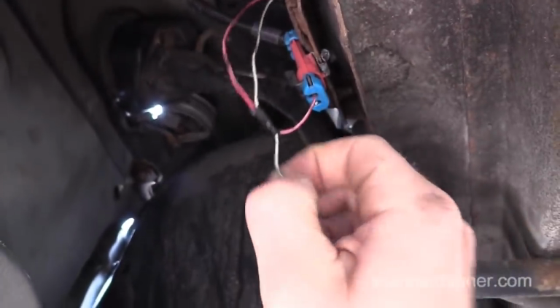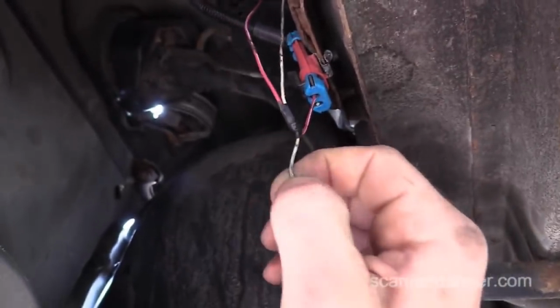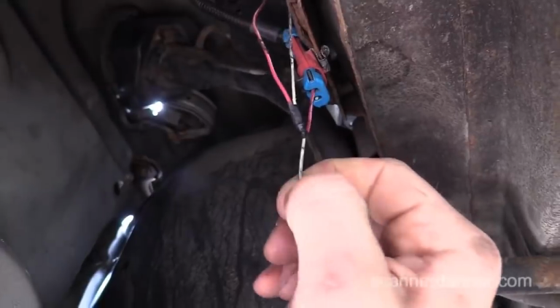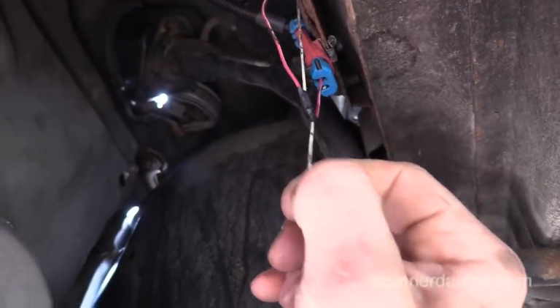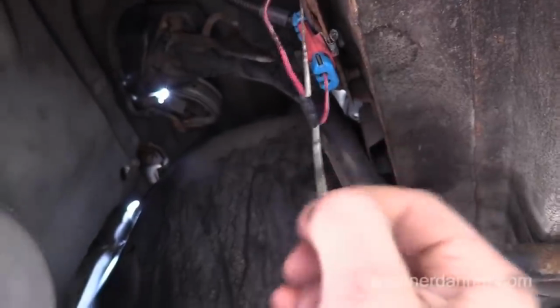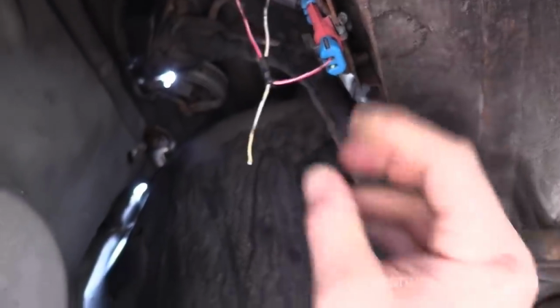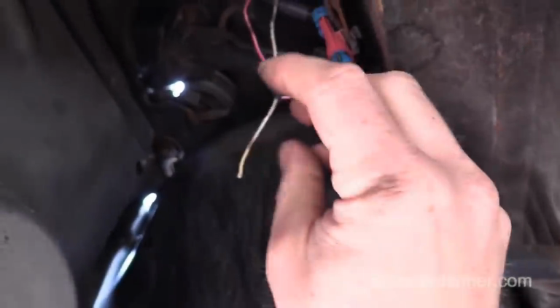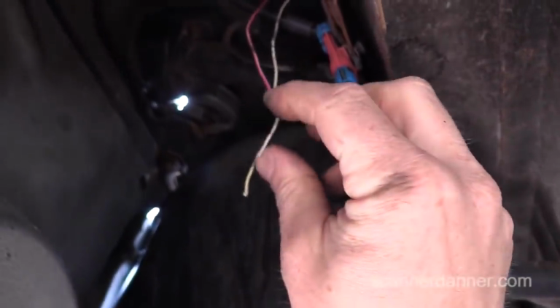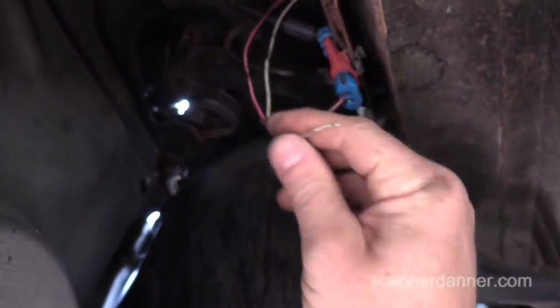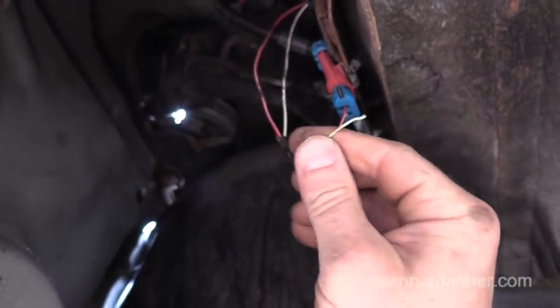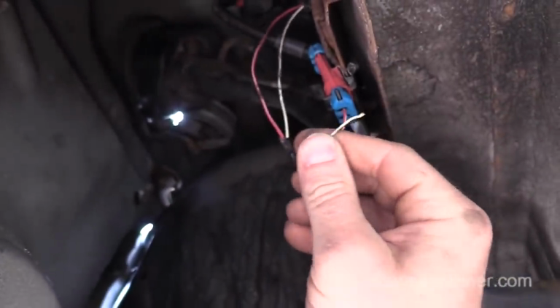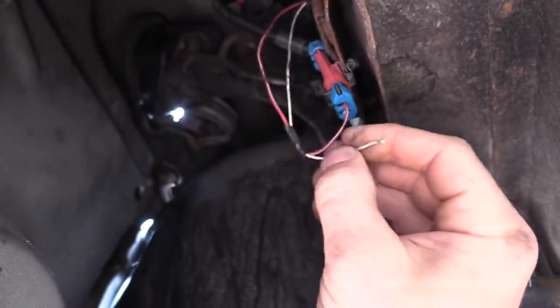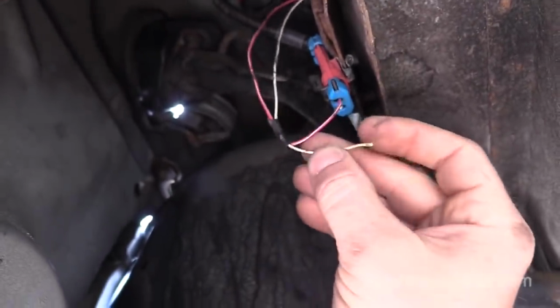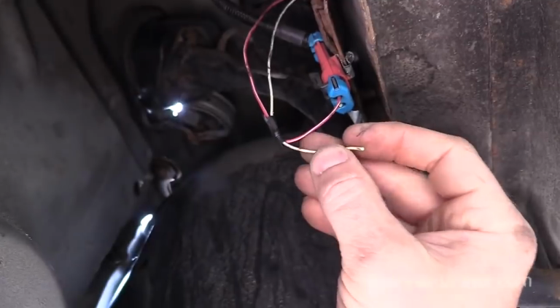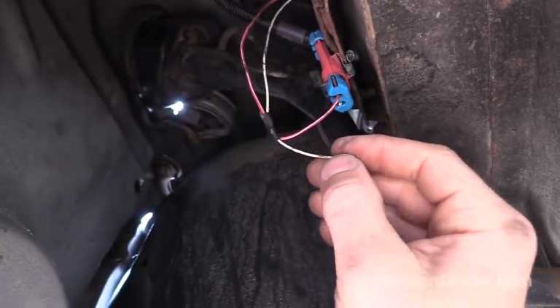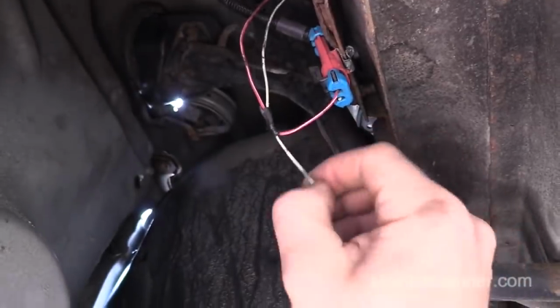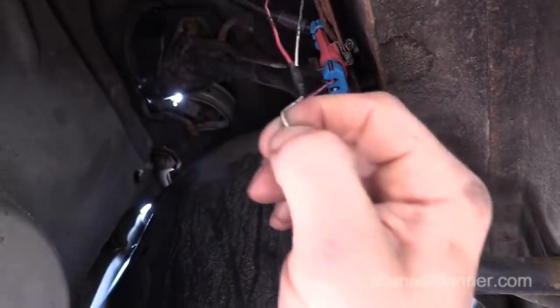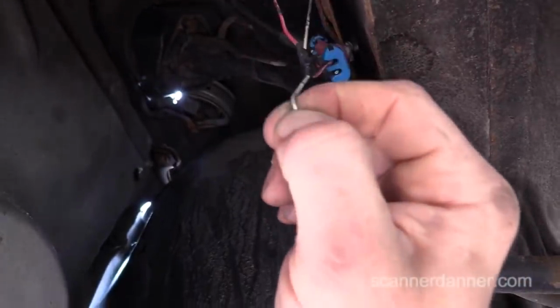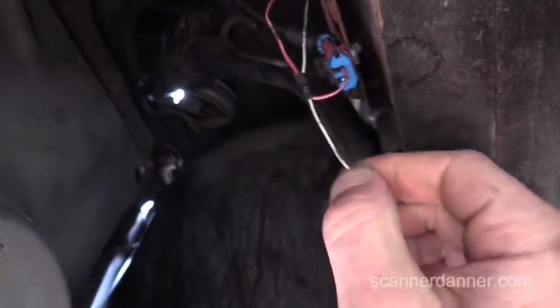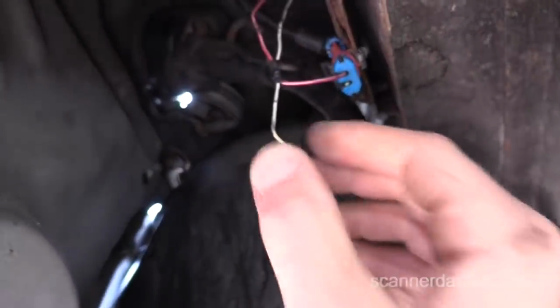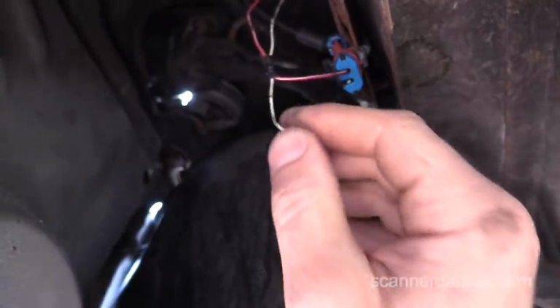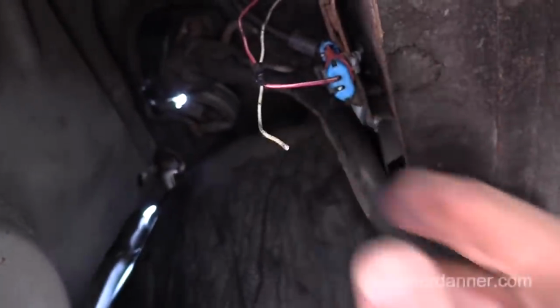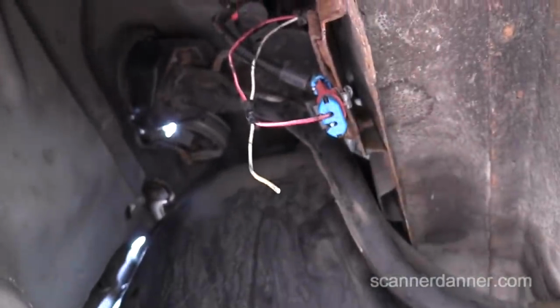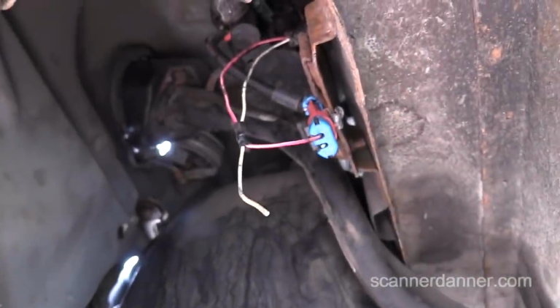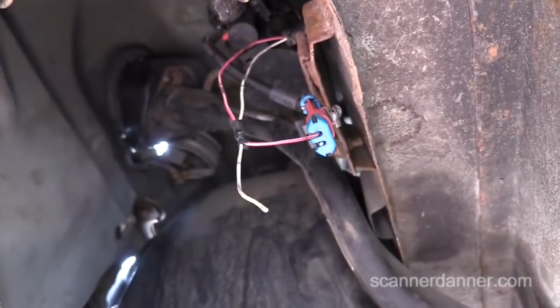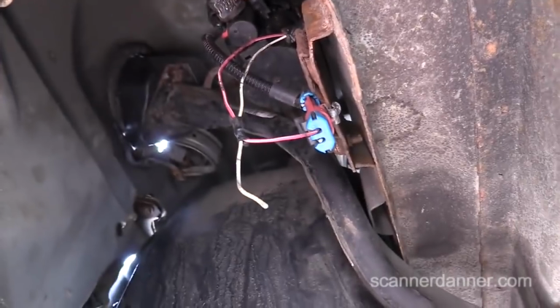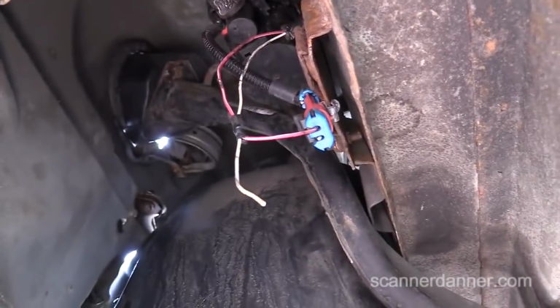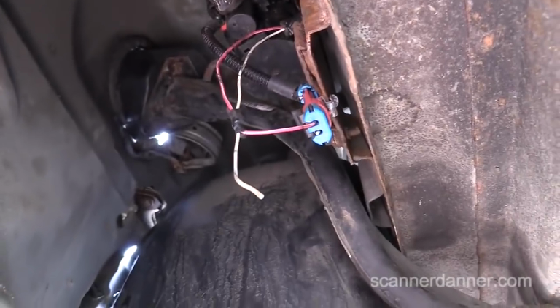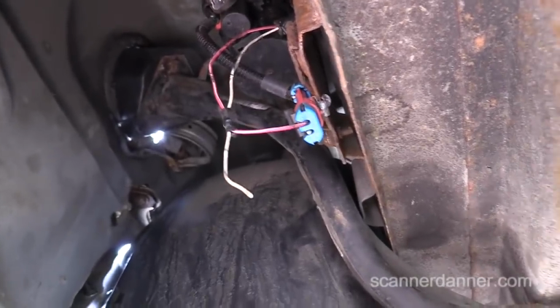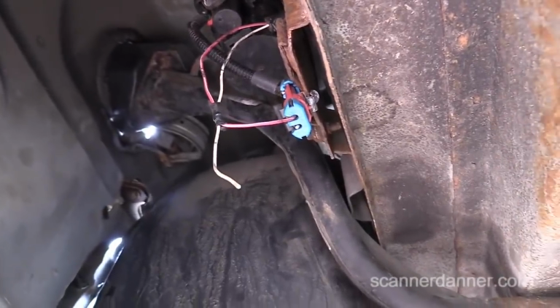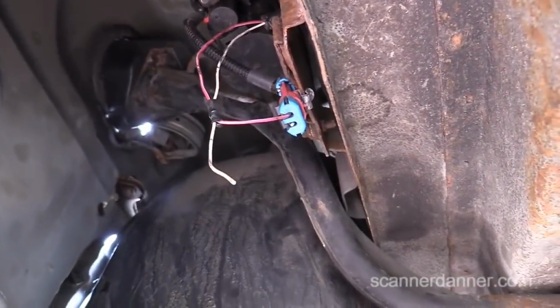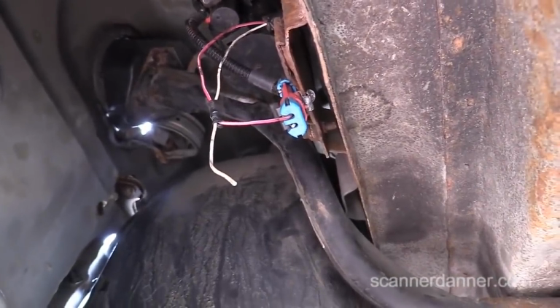What I'll do is strip the wiring back here and connect our power probe and show you the driver test. Honestly, you can just use a regular incandescent test light too — that would work. Let me show you that test before we wrap this up.